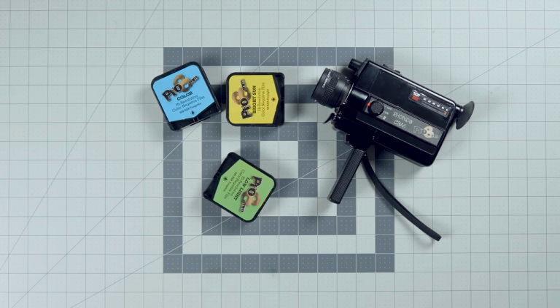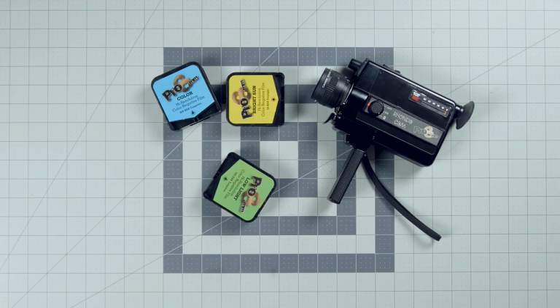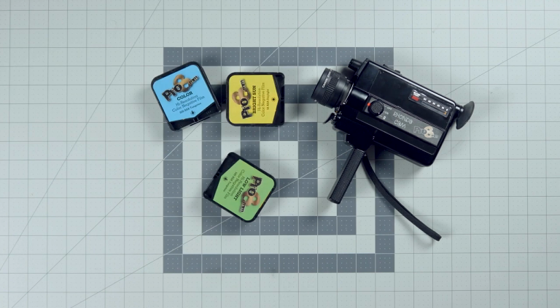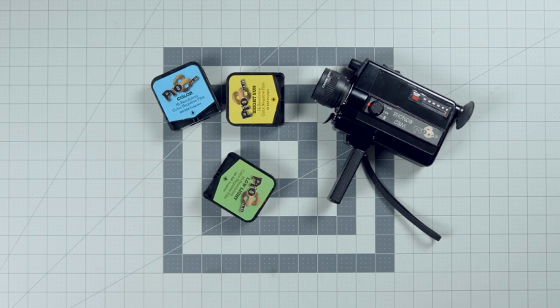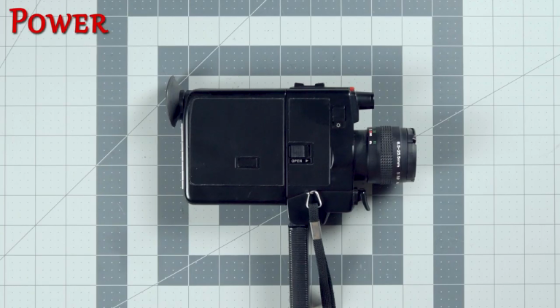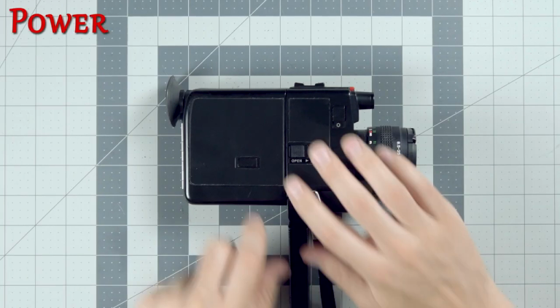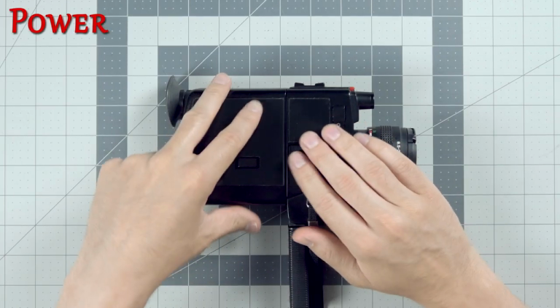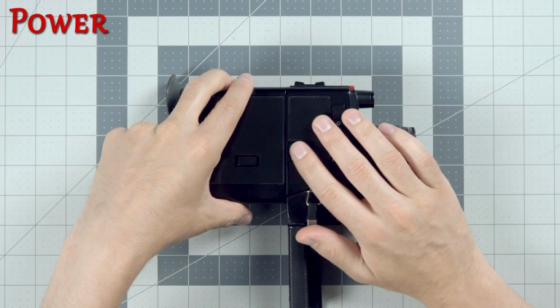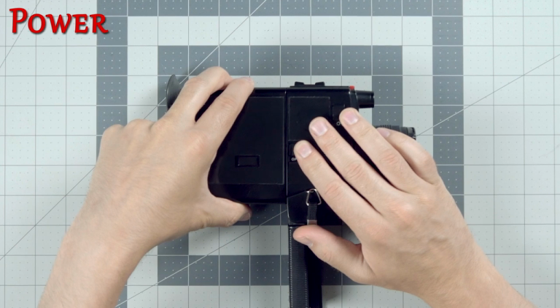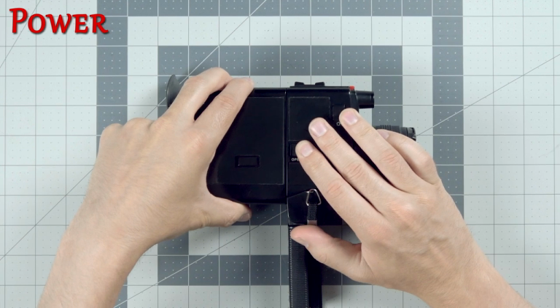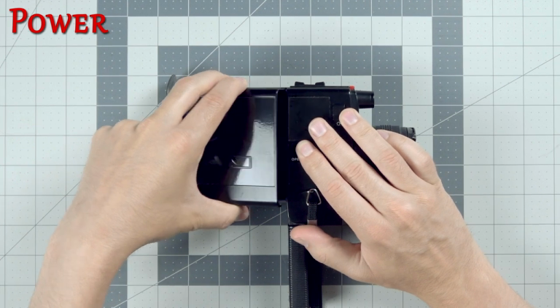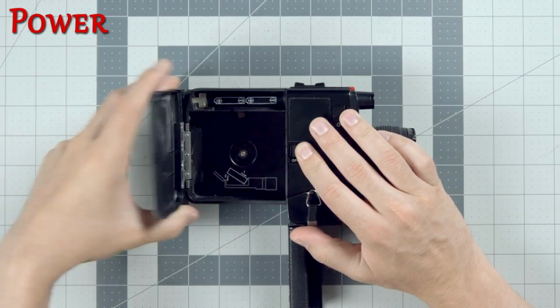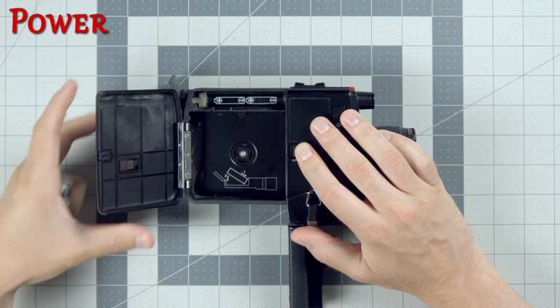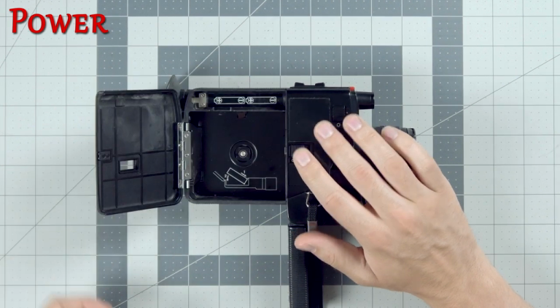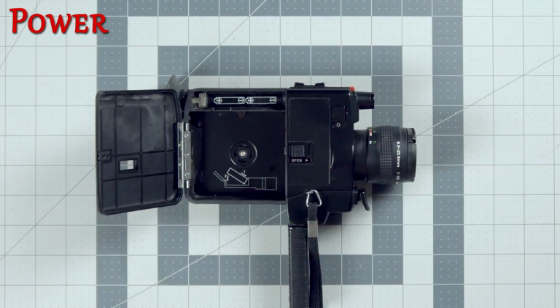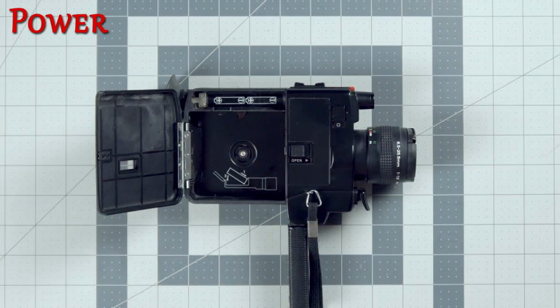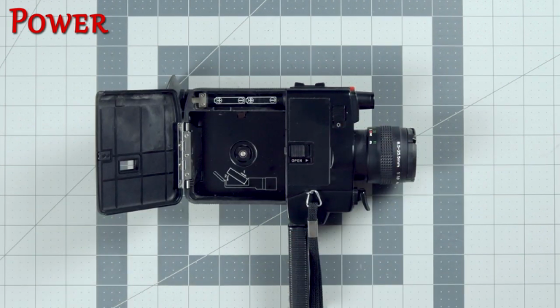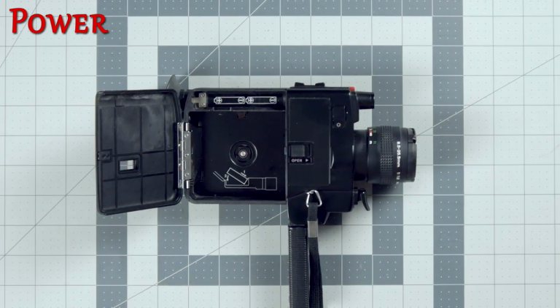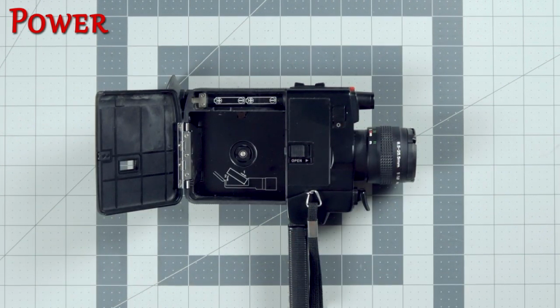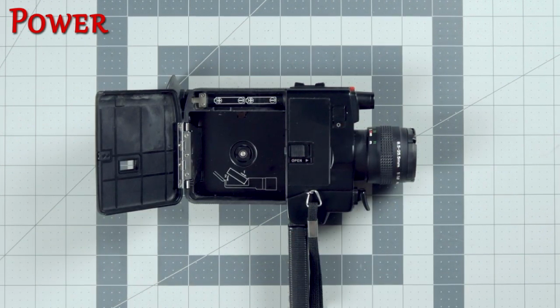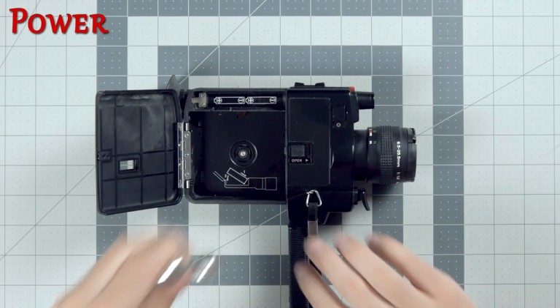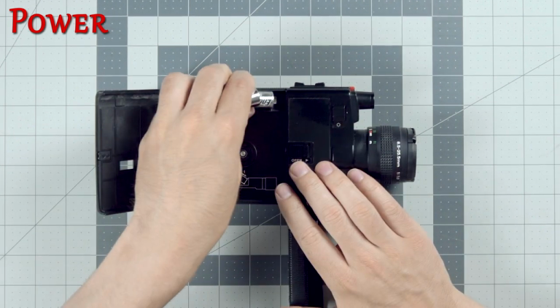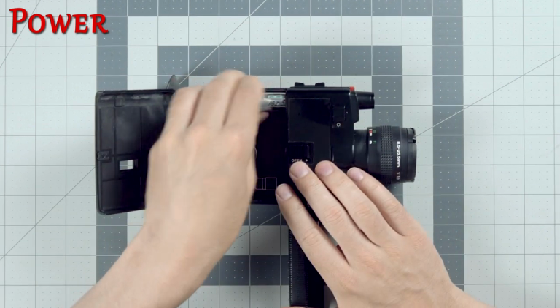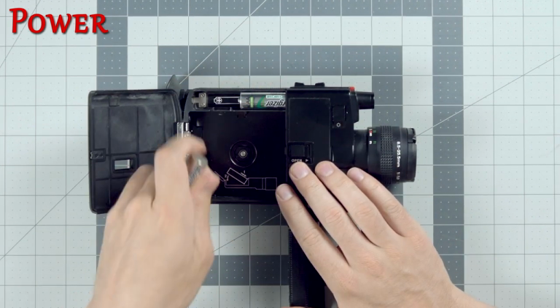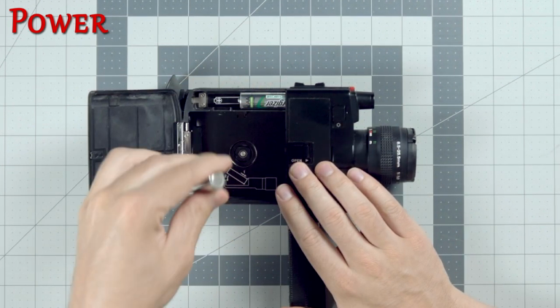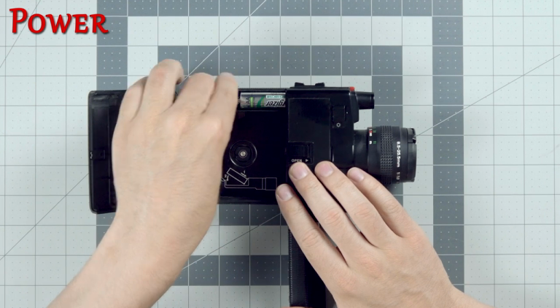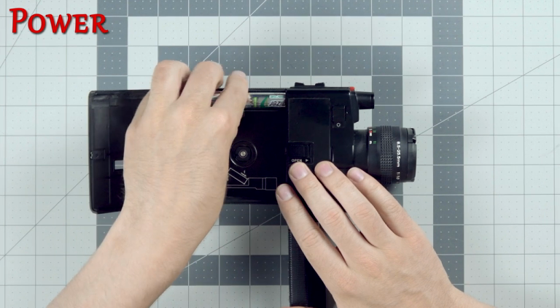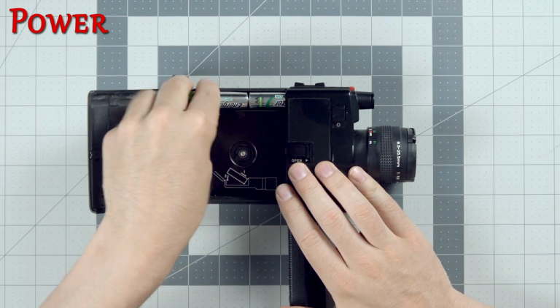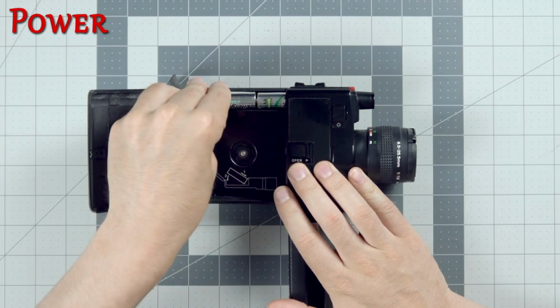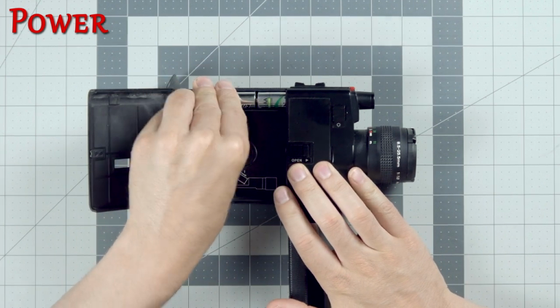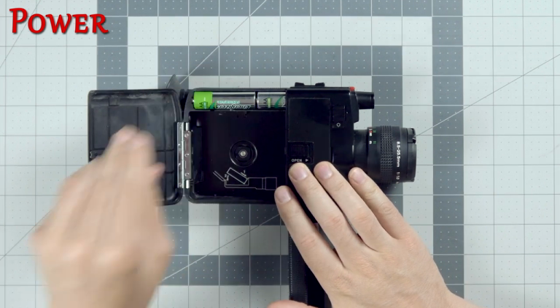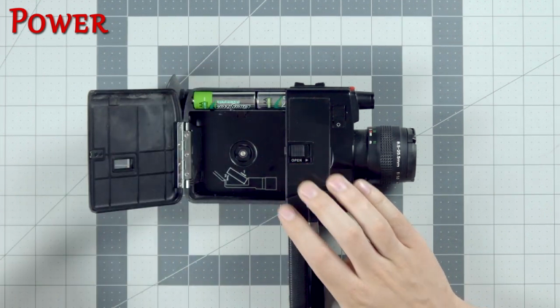On one side of the camera is the door to the film compartment. This is where we load up our plastic Super 8 cartridges and also where the batteries go. Open it up and put in two AA batteries to power the camera.